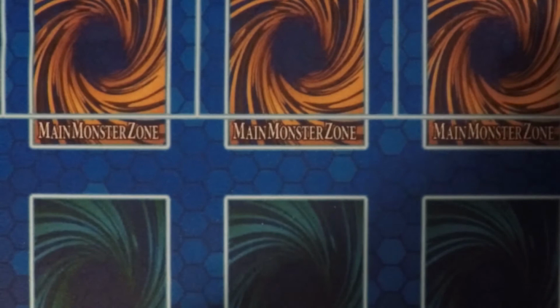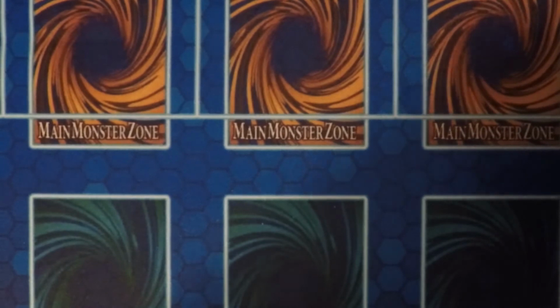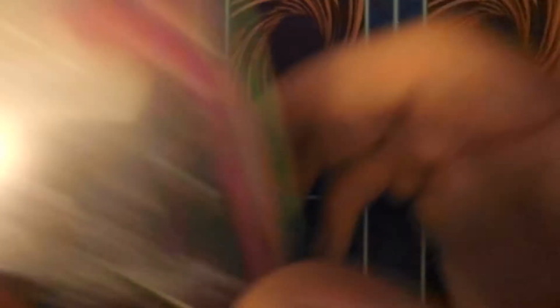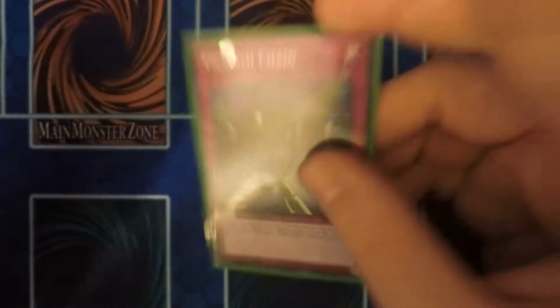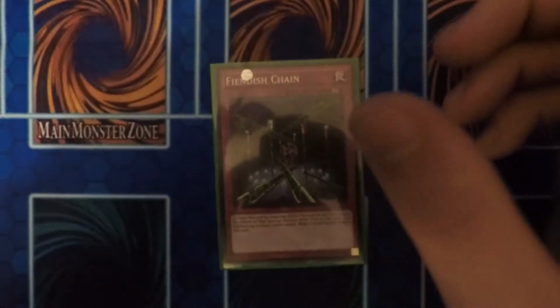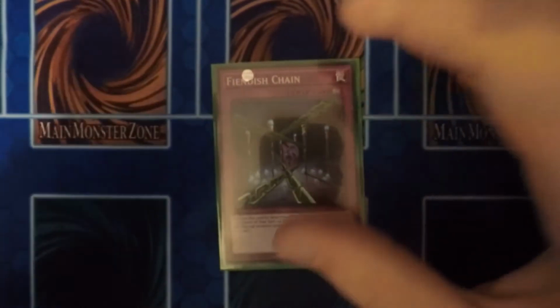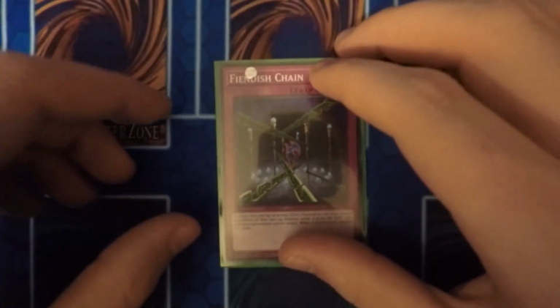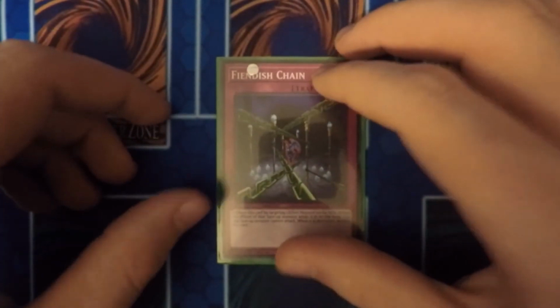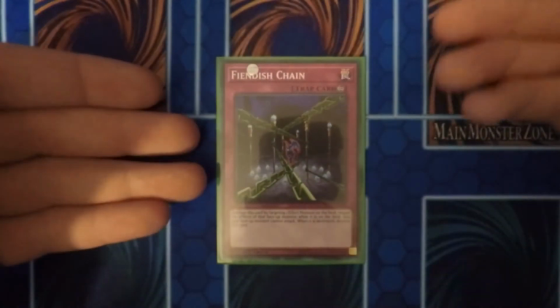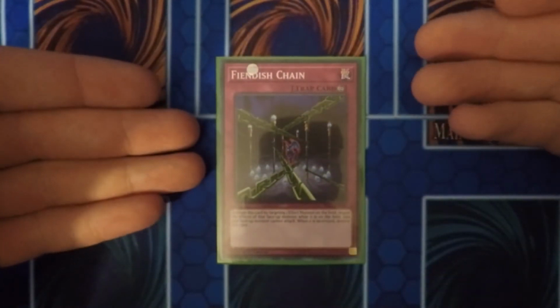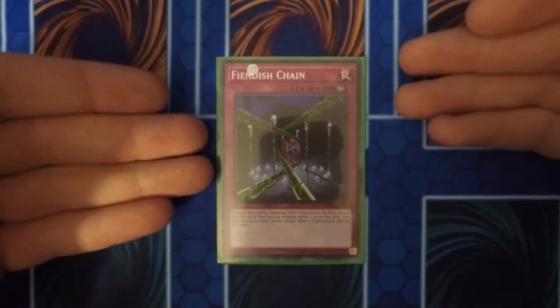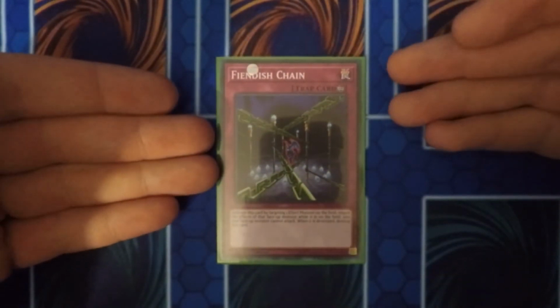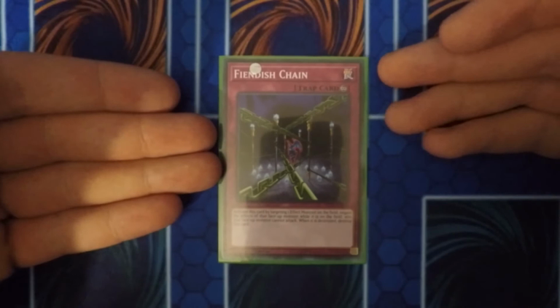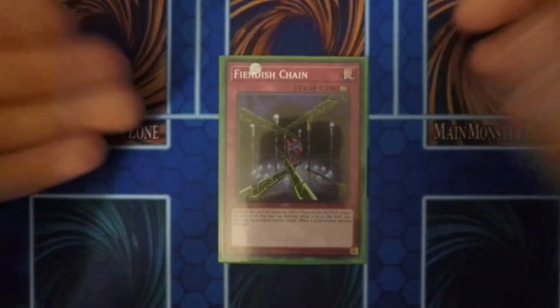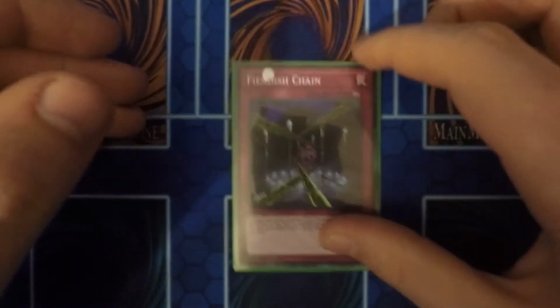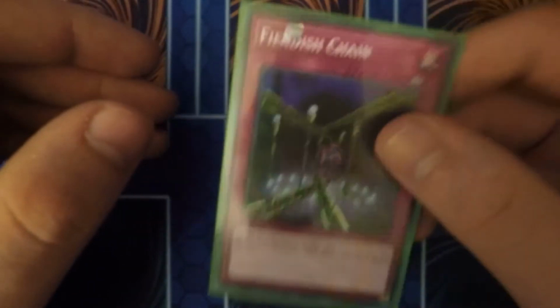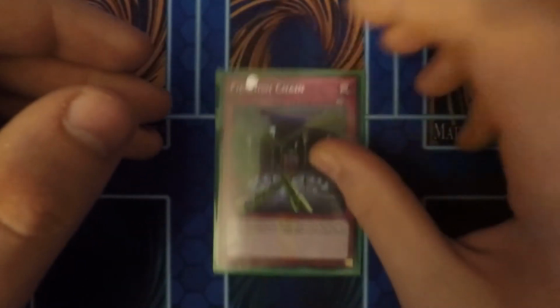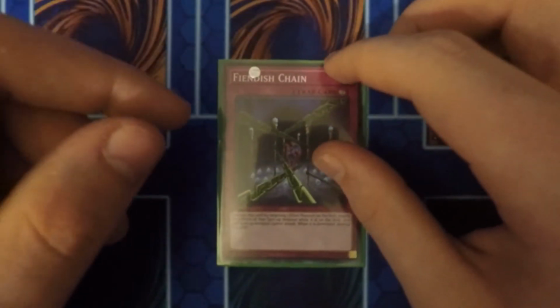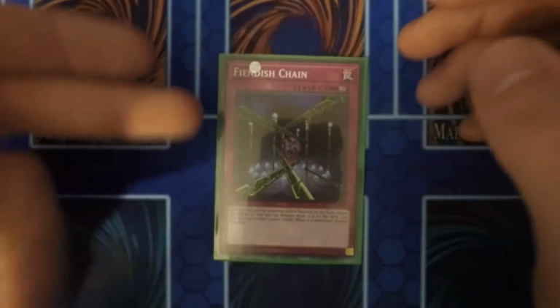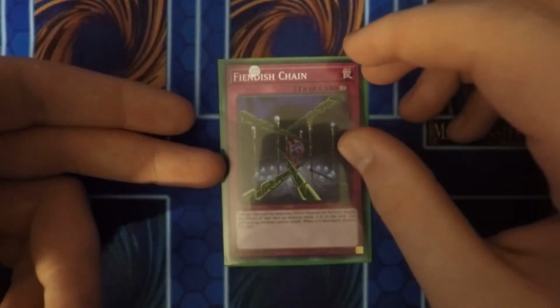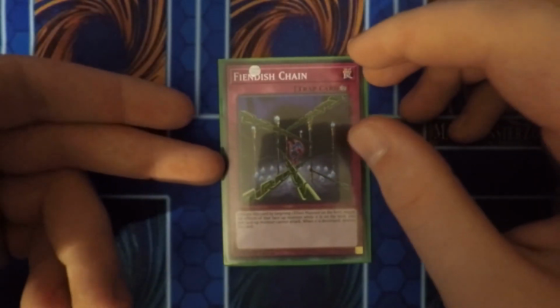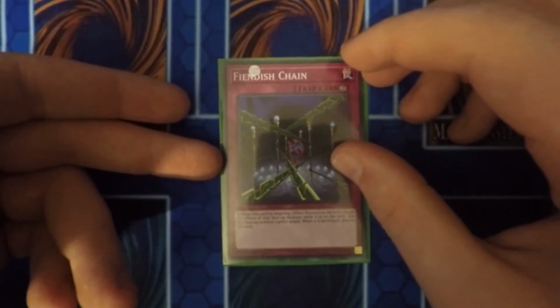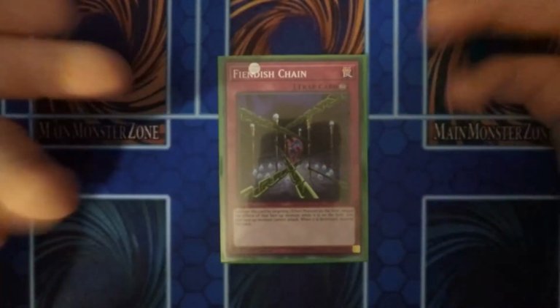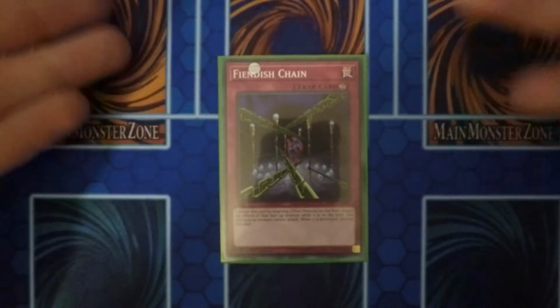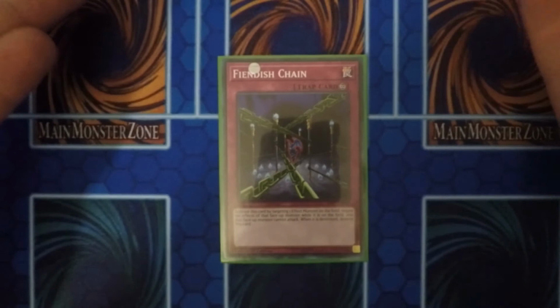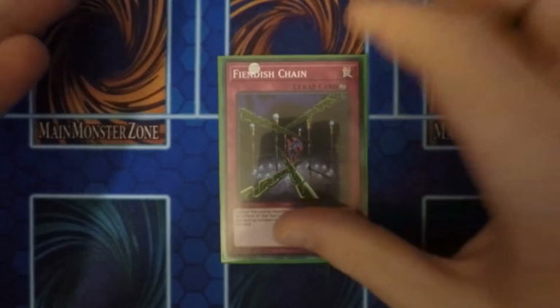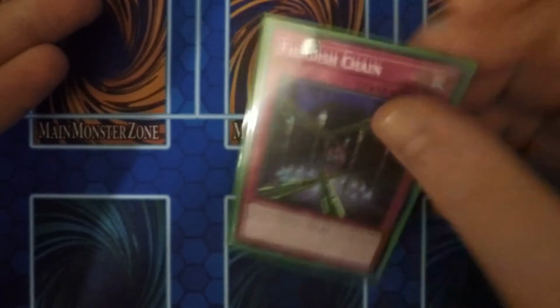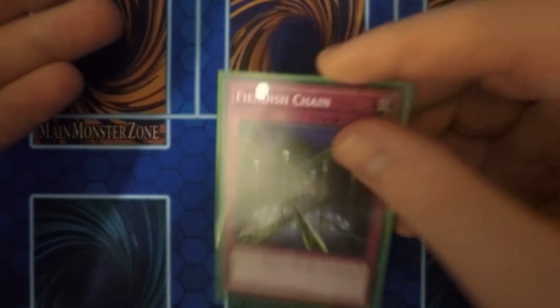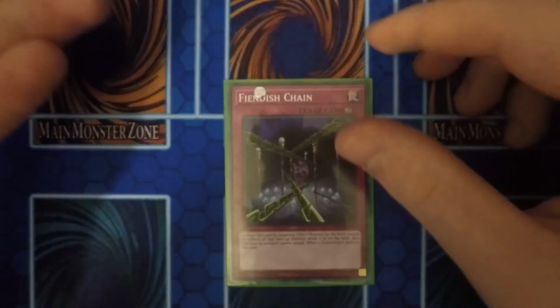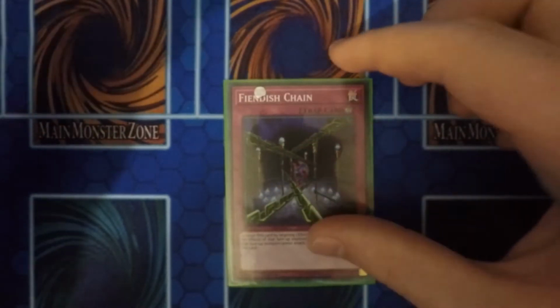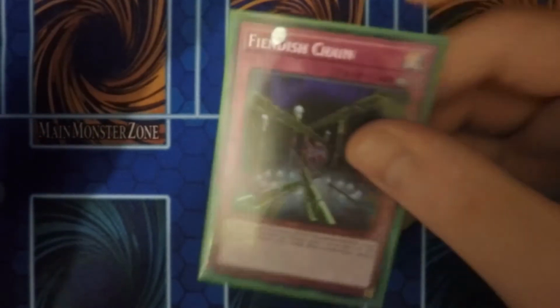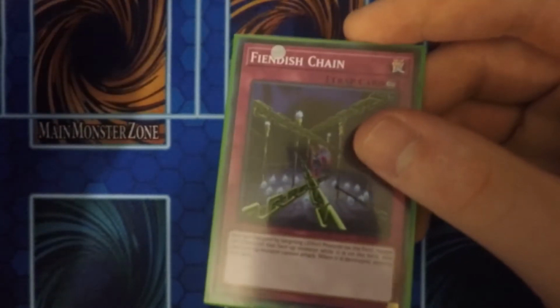The last card in the deck is one Phoenix Chain. This card actually comes in handy more often than most. You can stop and negate your opponent's card effects, and also stop their attacking if they can't change battle position. So it's really good.